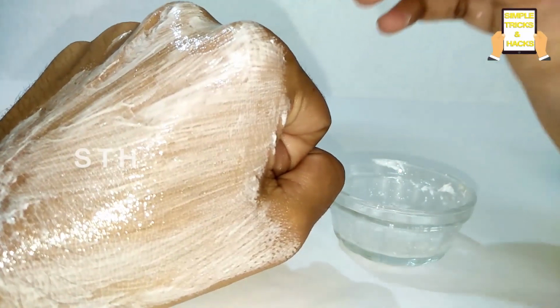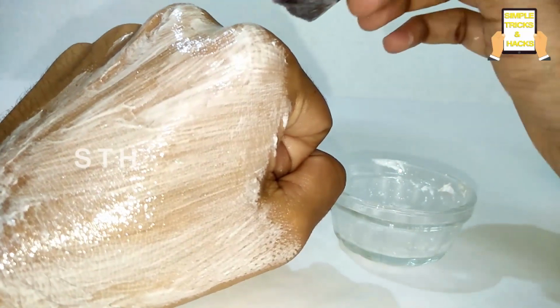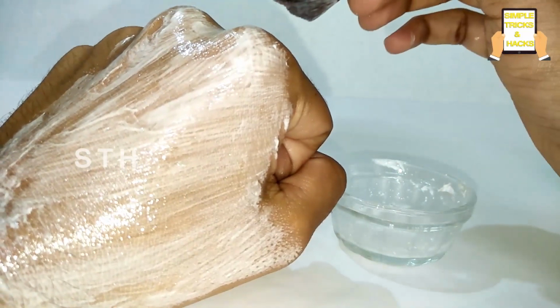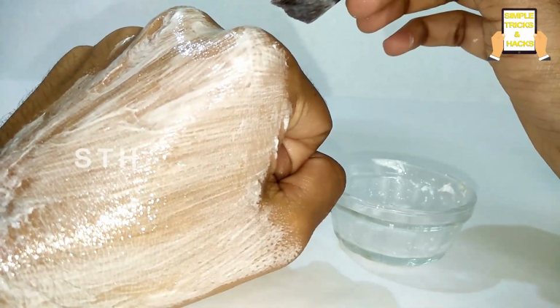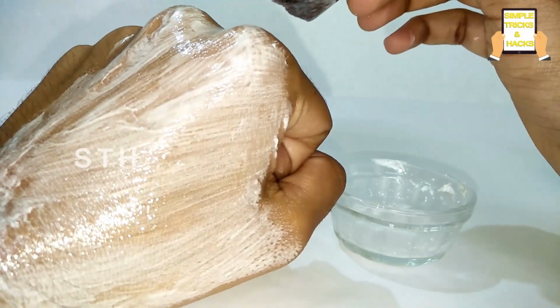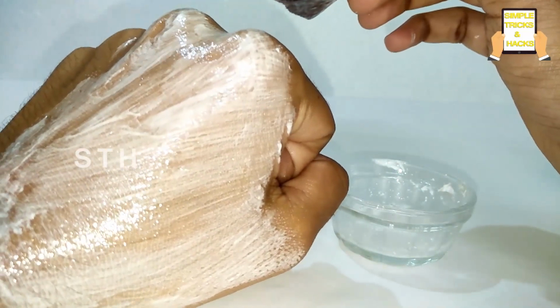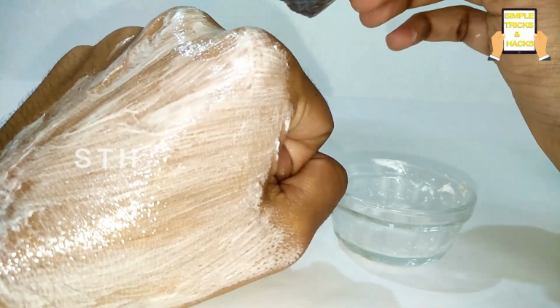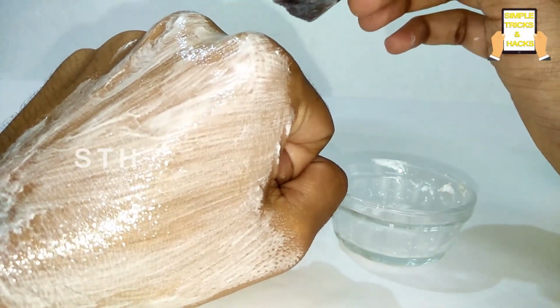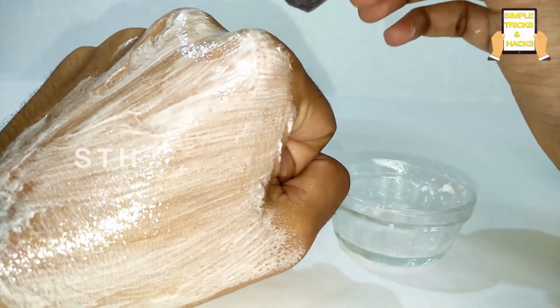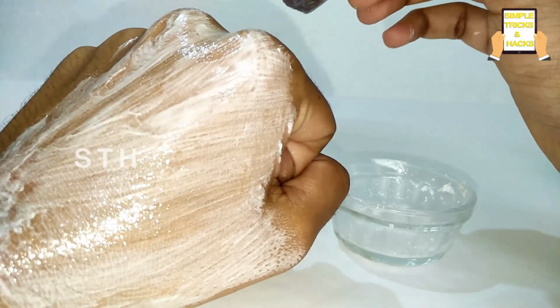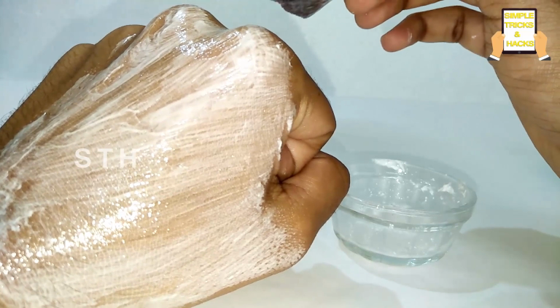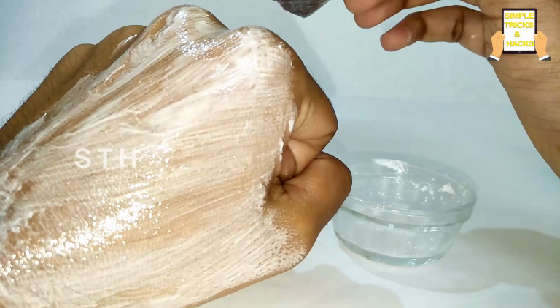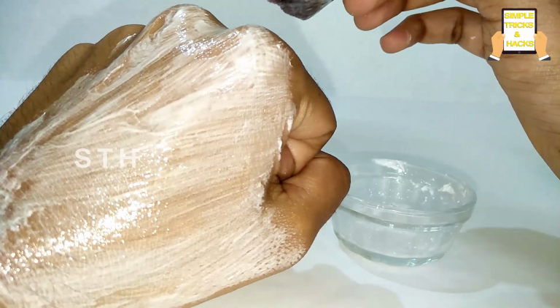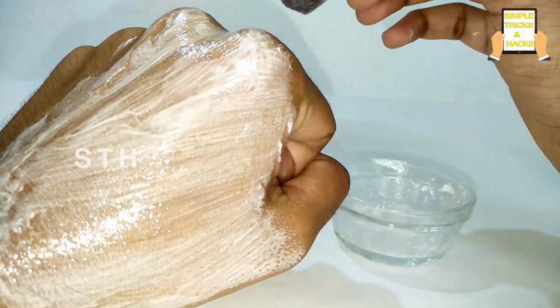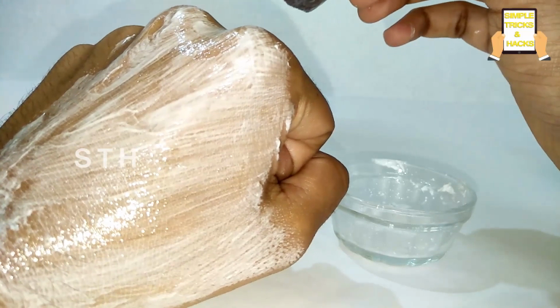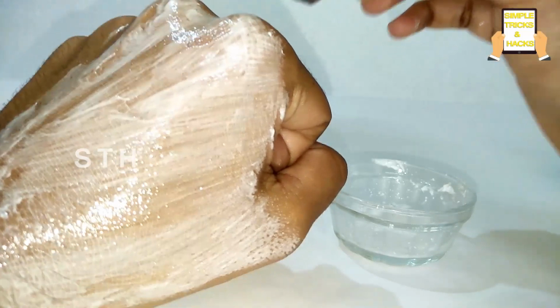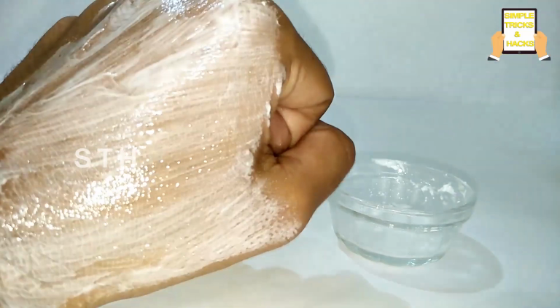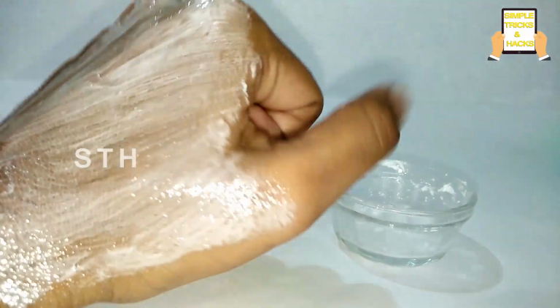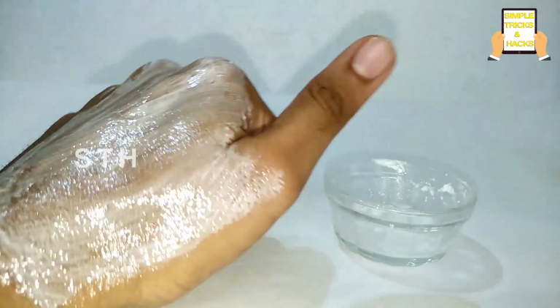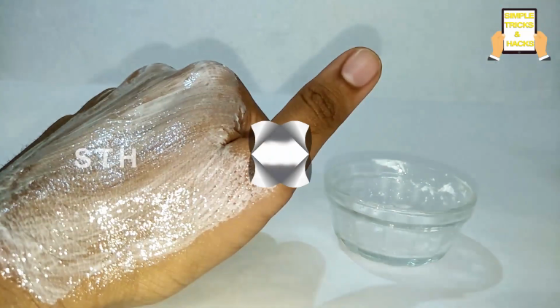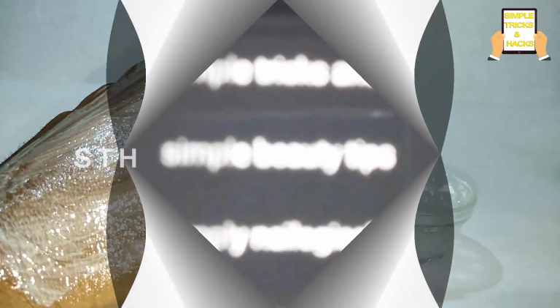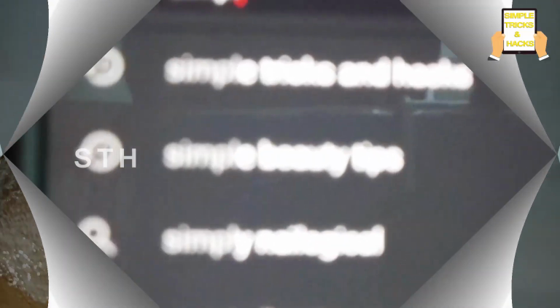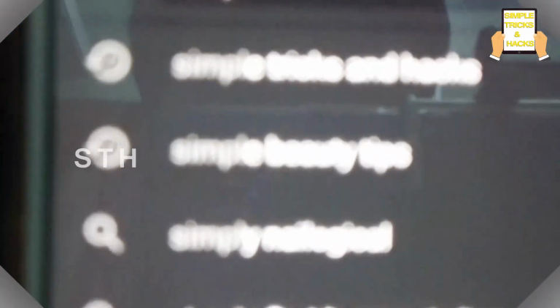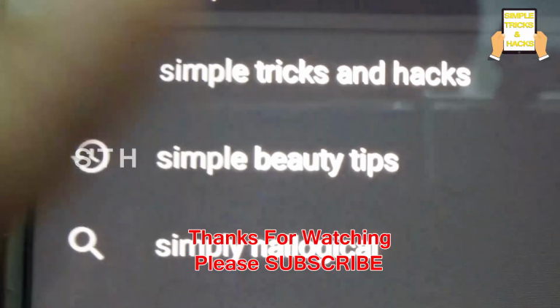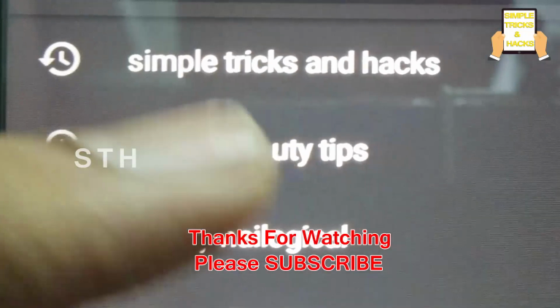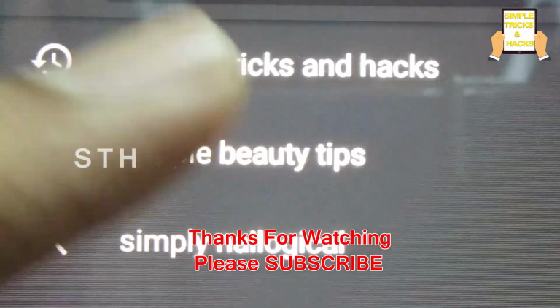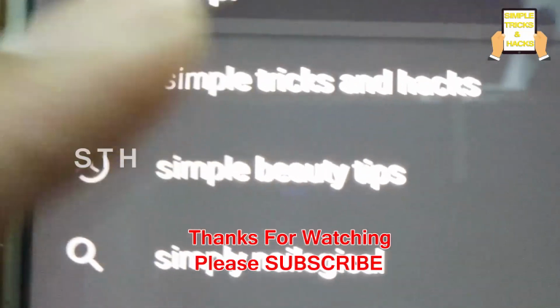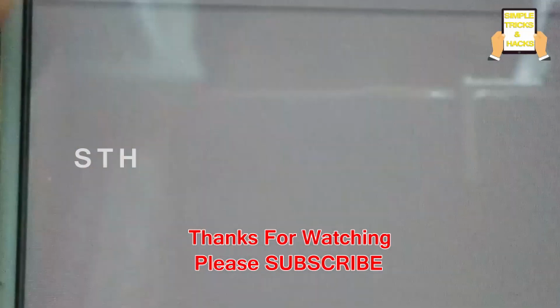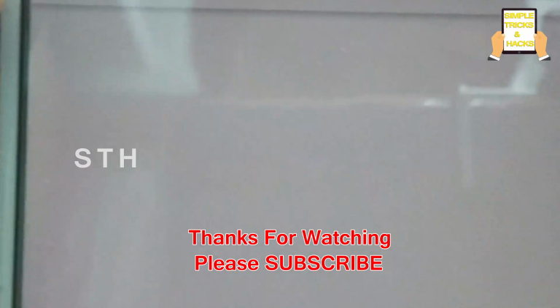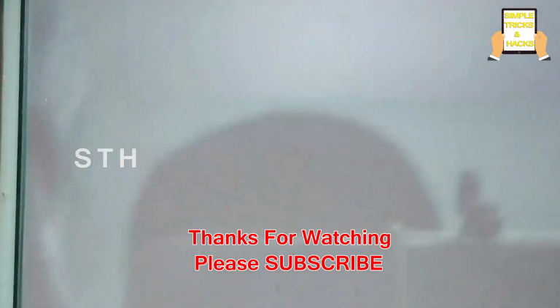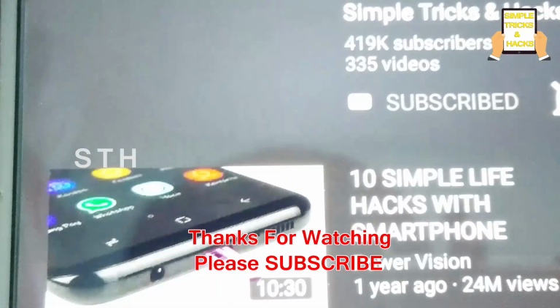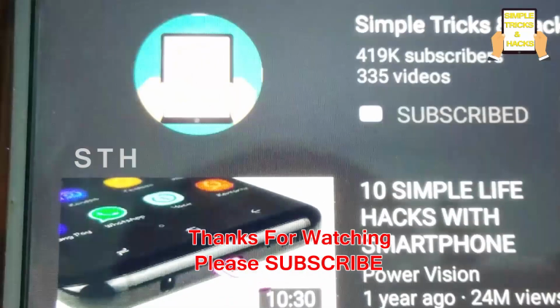Thank you so much for watching this video. Please do like, share, and comment. Thank you so much!